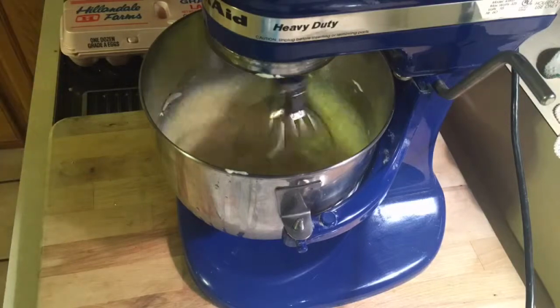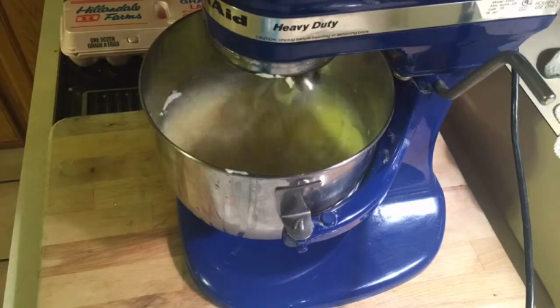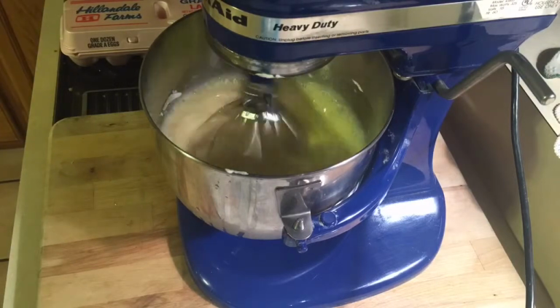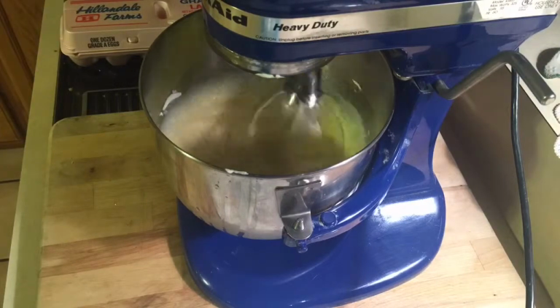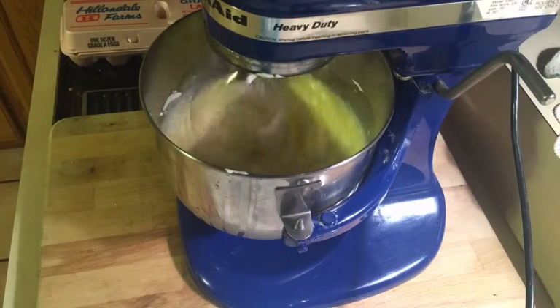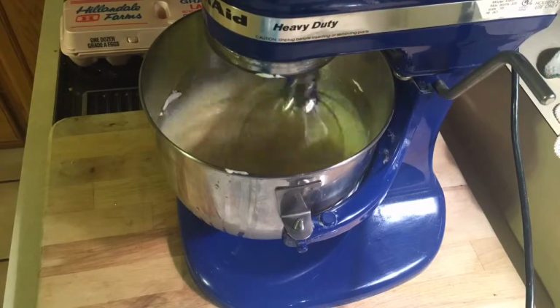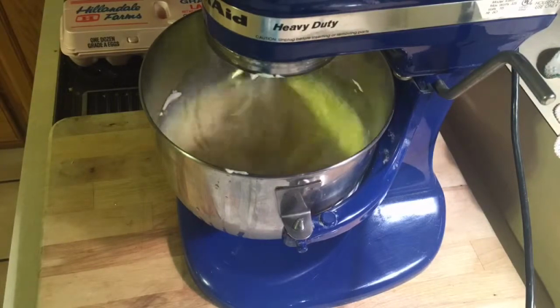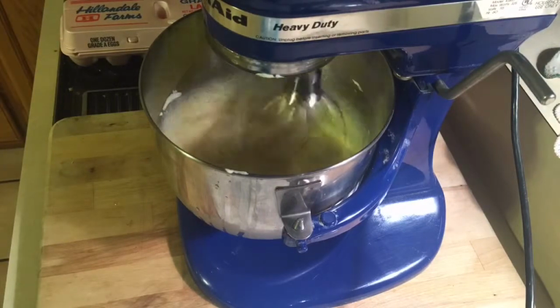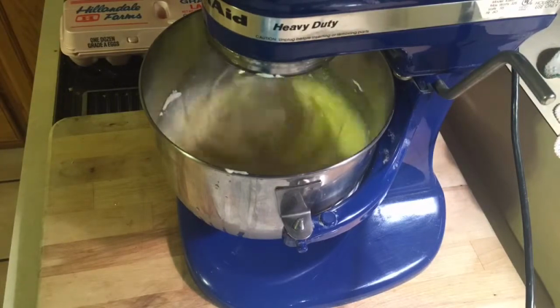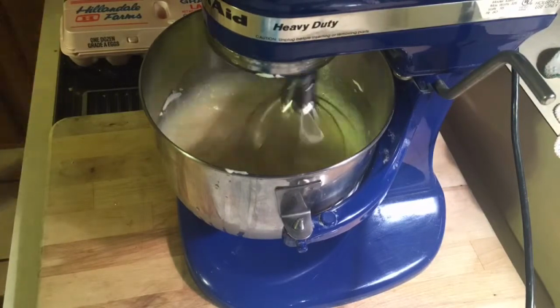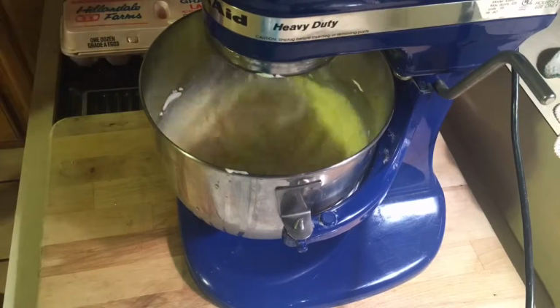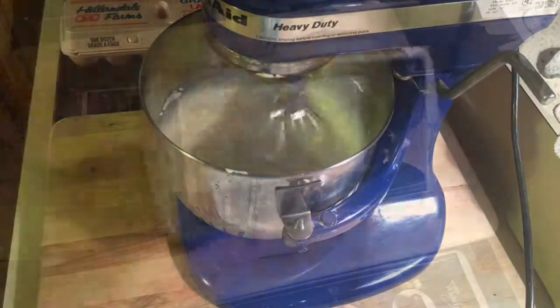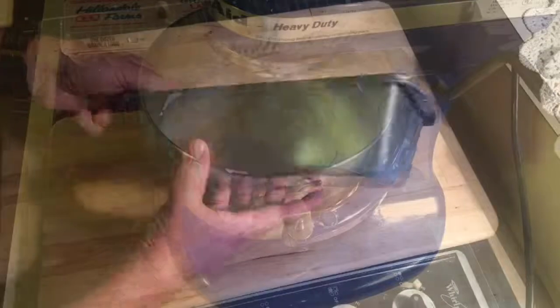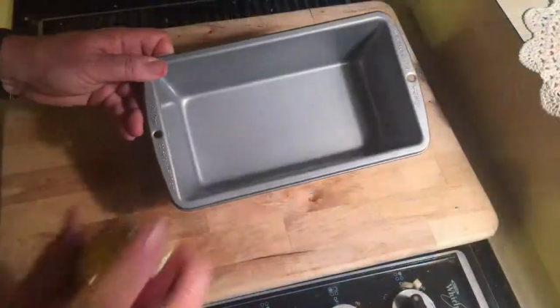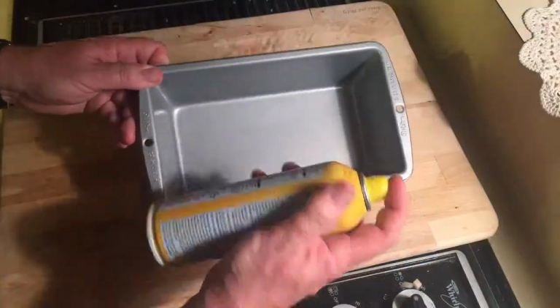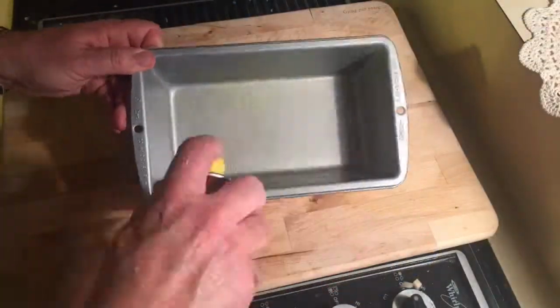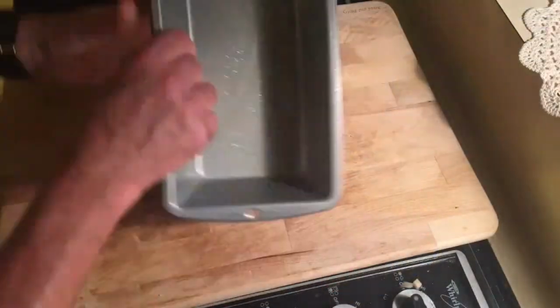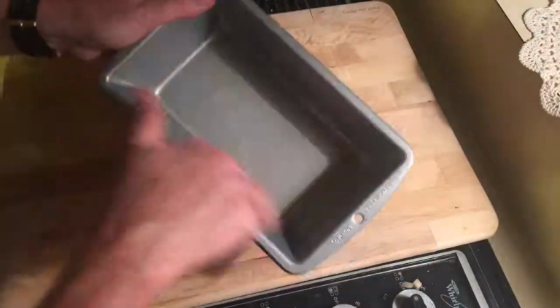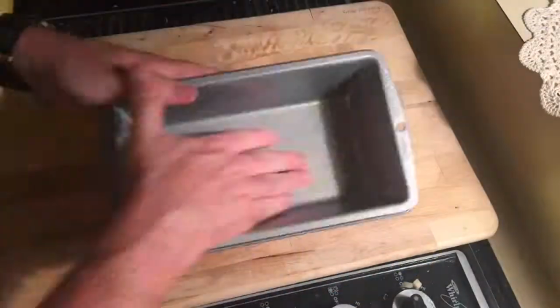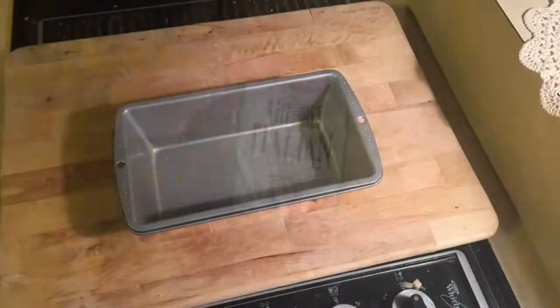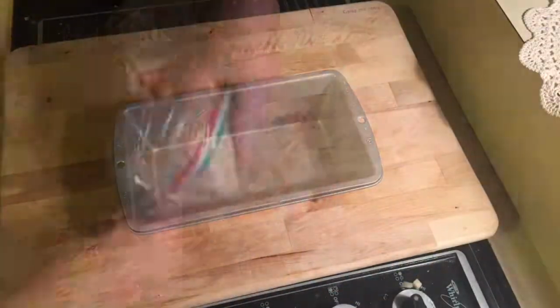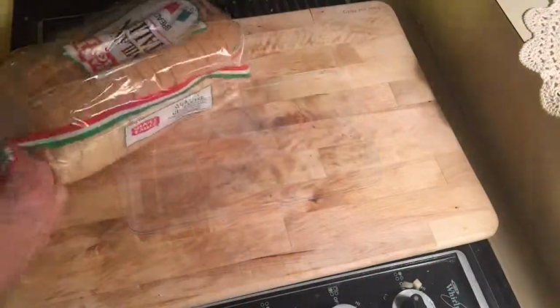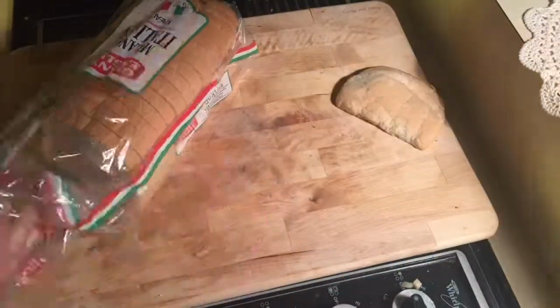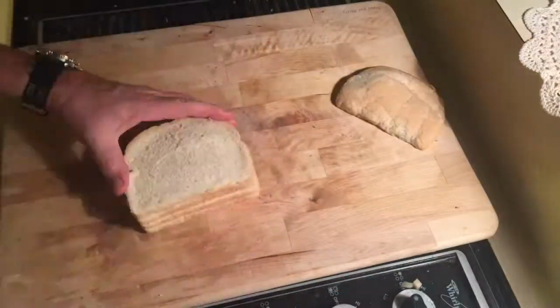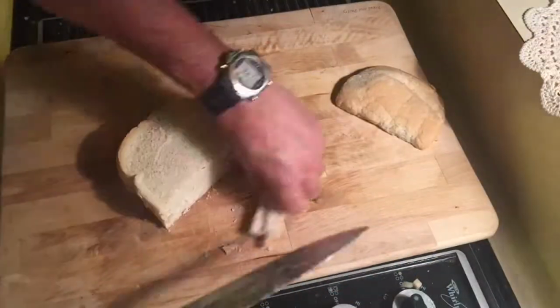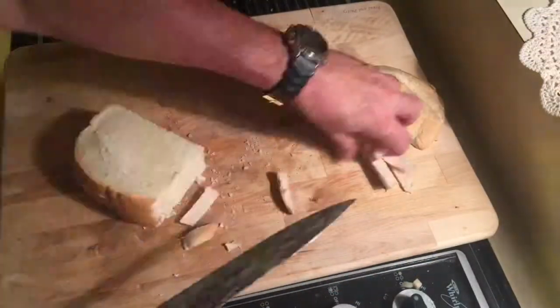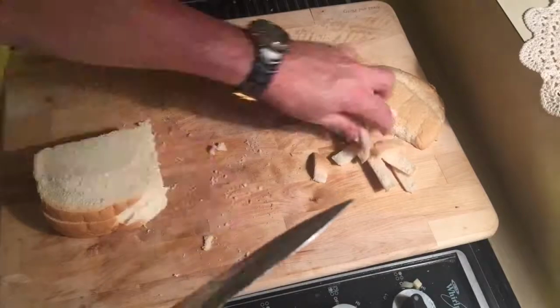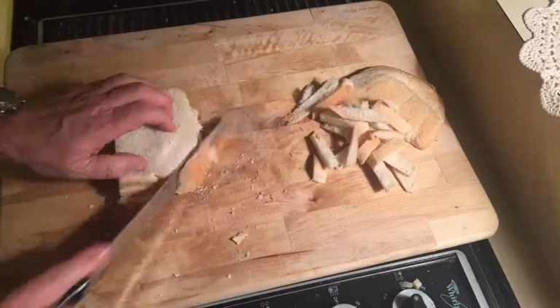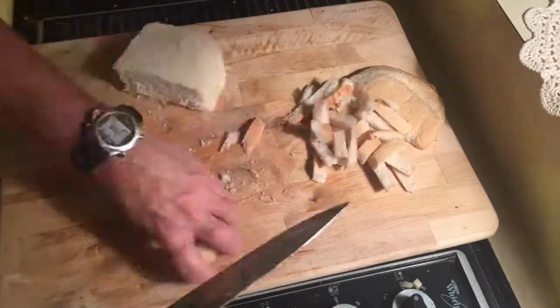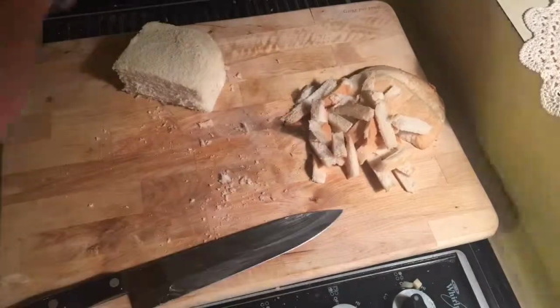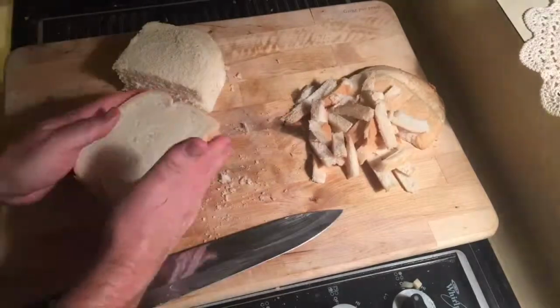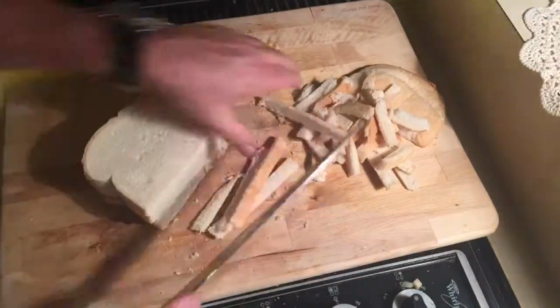Once those eggs are all whipped up nice, you're gonna set them aside. Then you're gonna take a bread pan, coat it up, and take a bunch of bread. I use Italian bread.